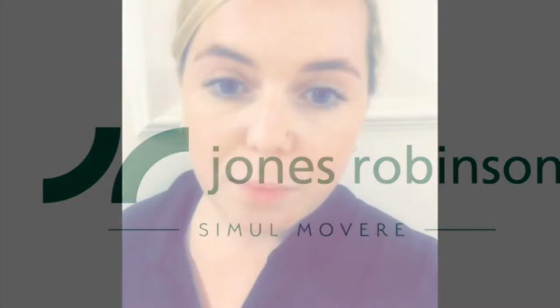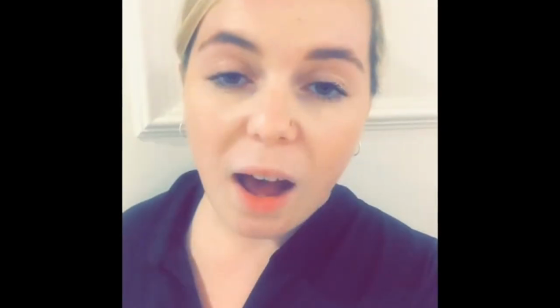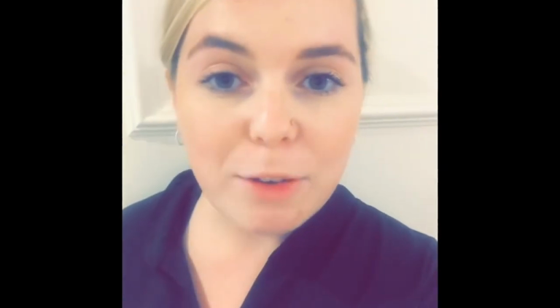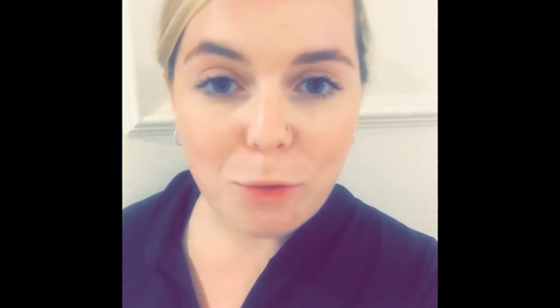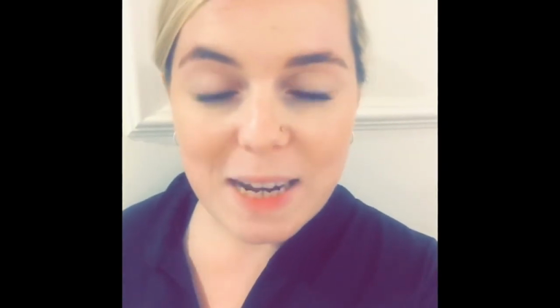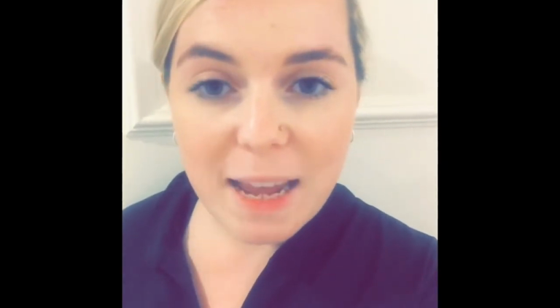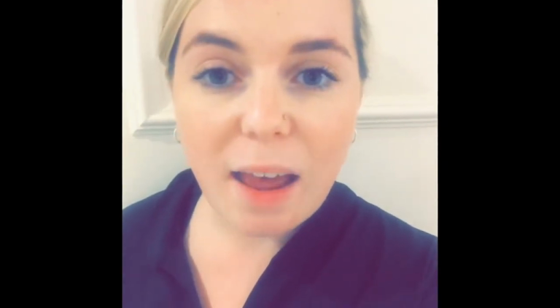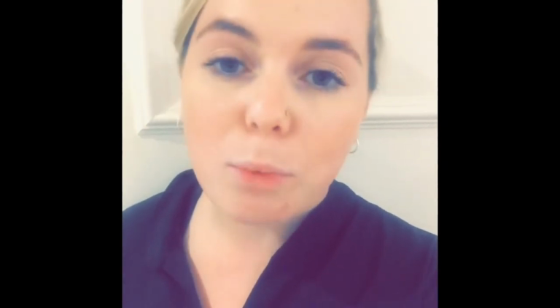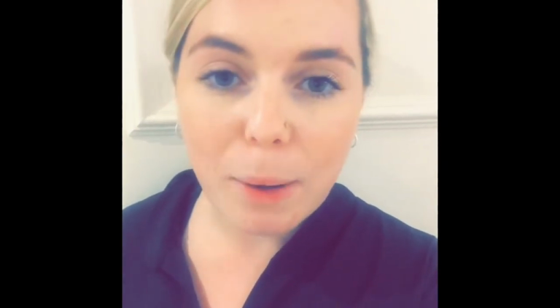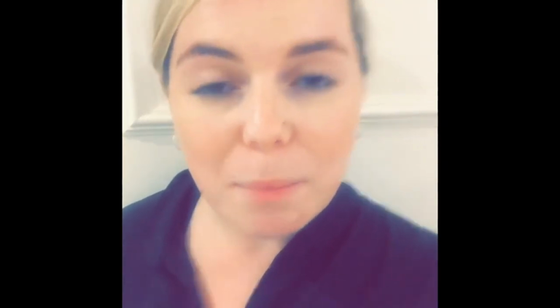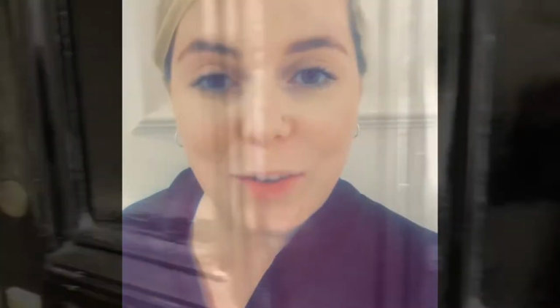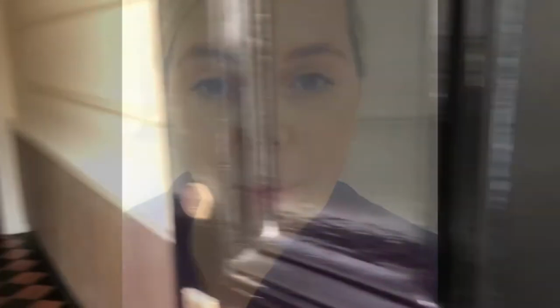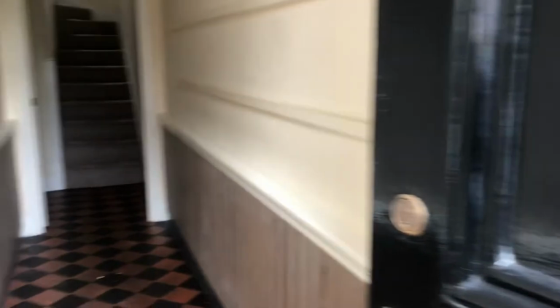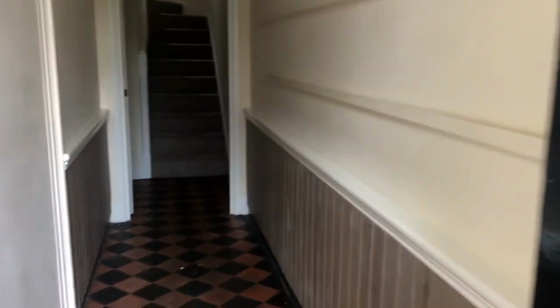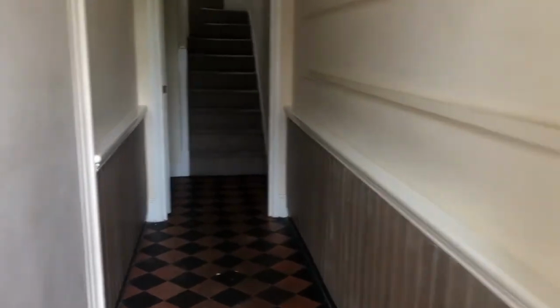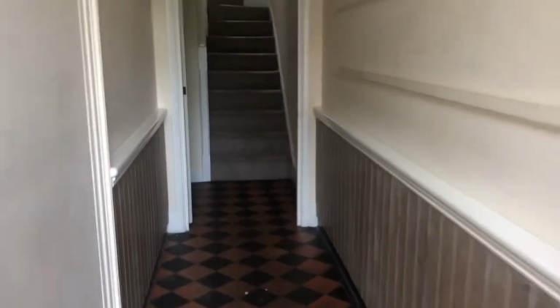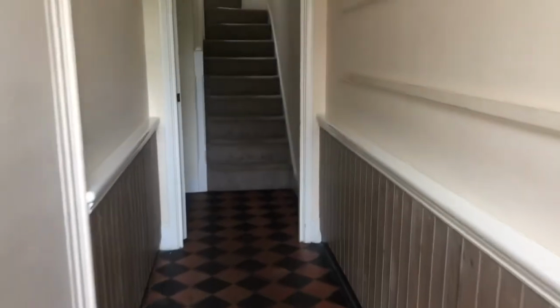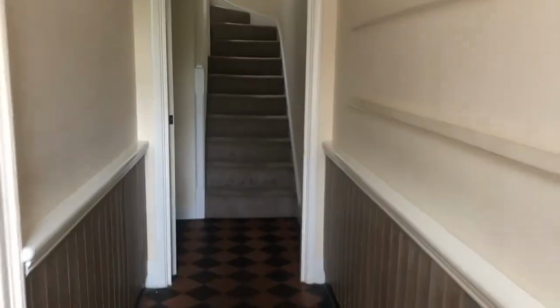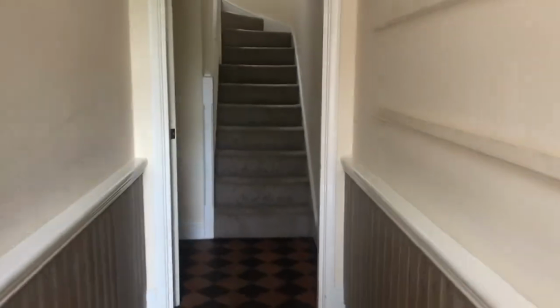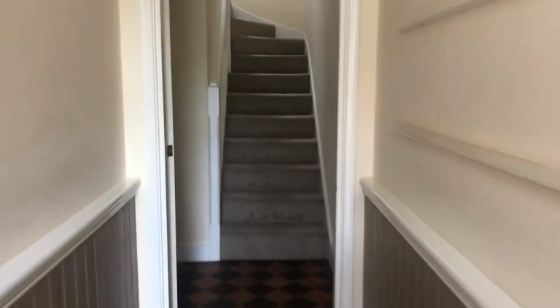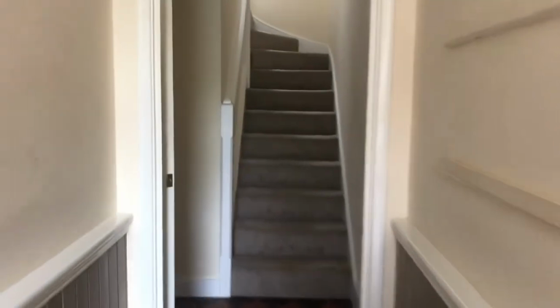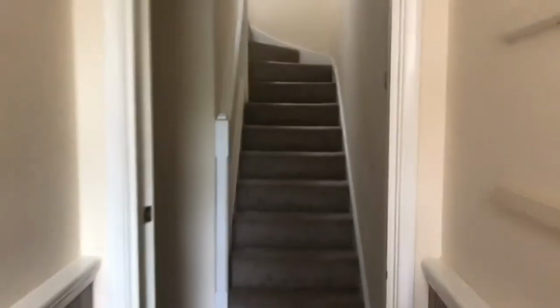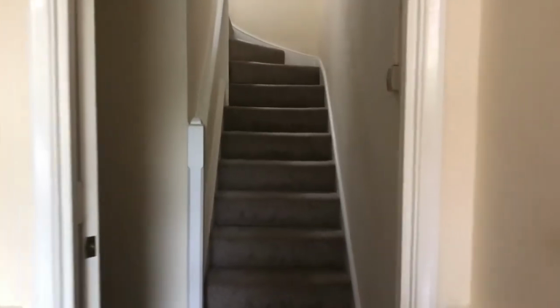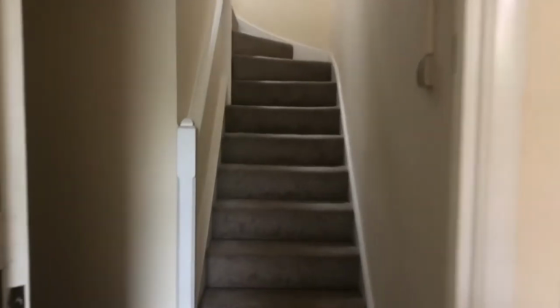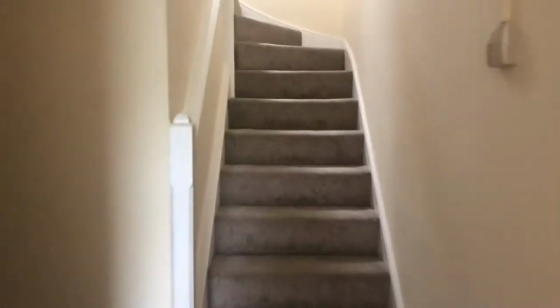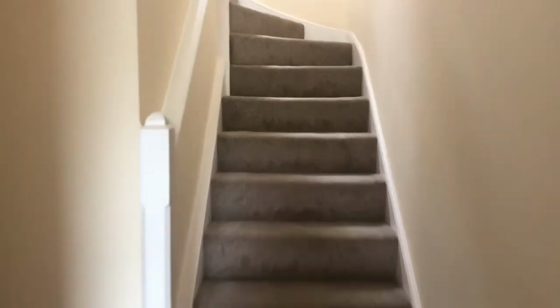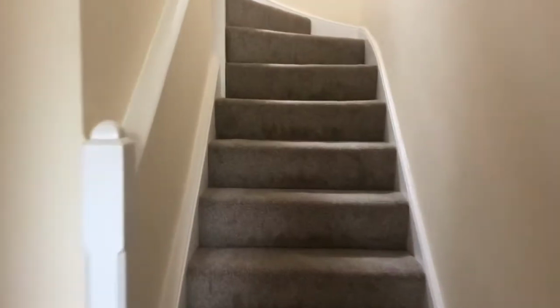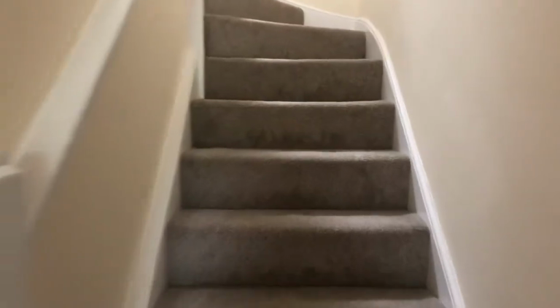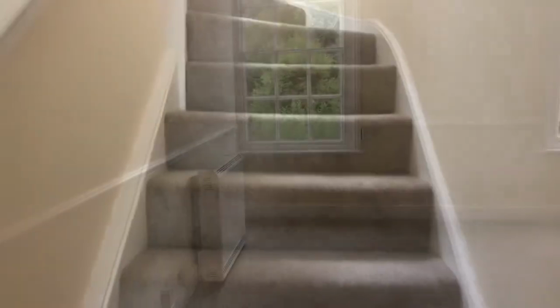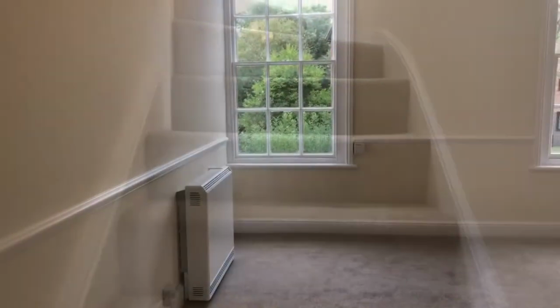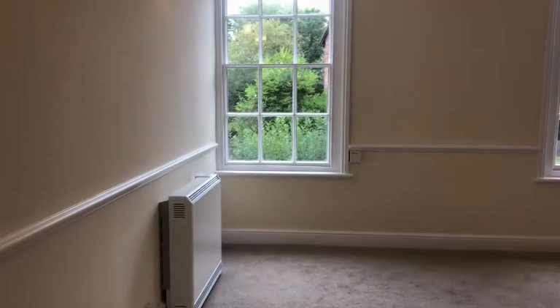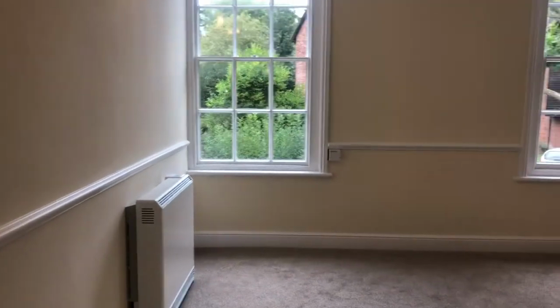Hi, I'm Lucy from Jane Robinson, and I'm here today at Westmills. Come take a look around. As you come into the property, you come into this gorgeous hallway with lovely tiled flooring. The property has been recently refurbished throughout.